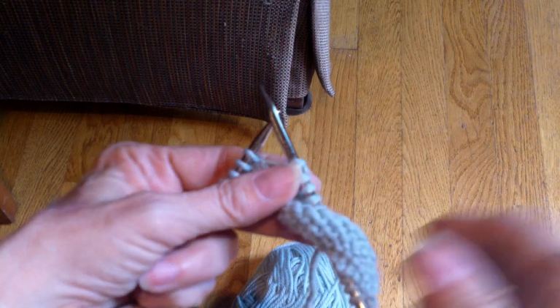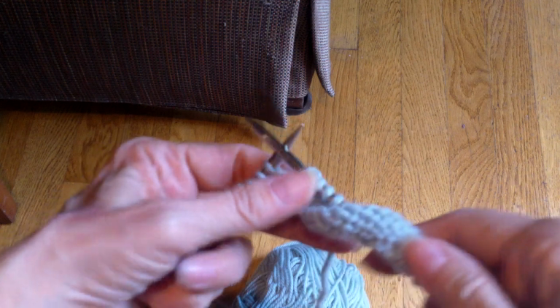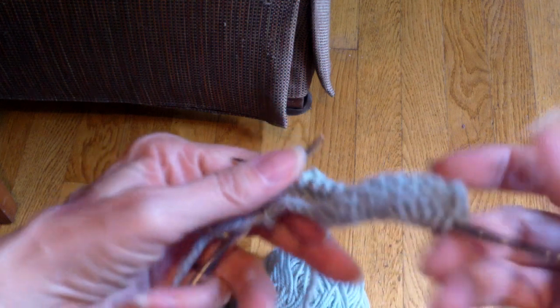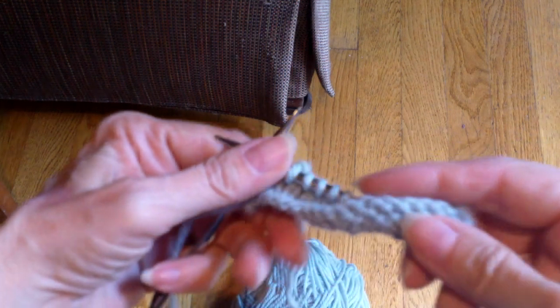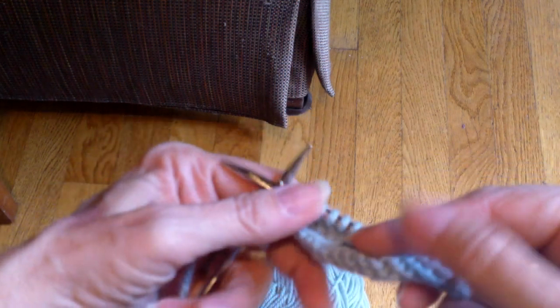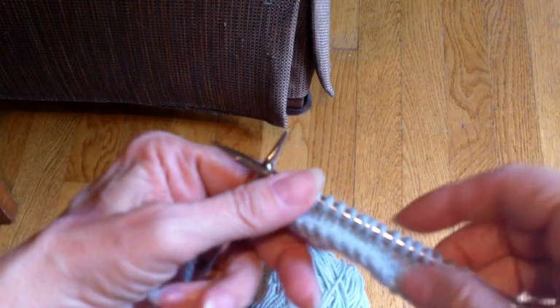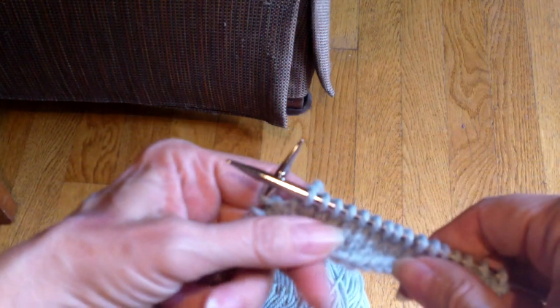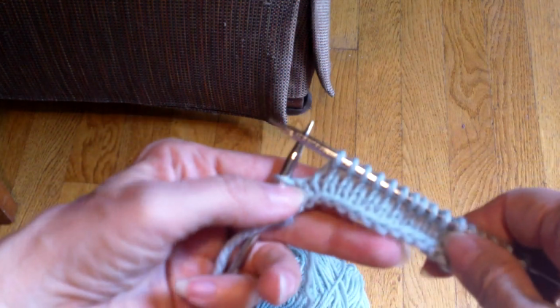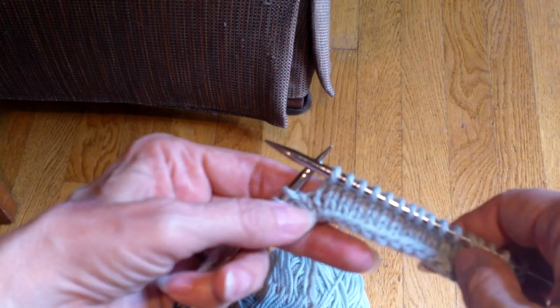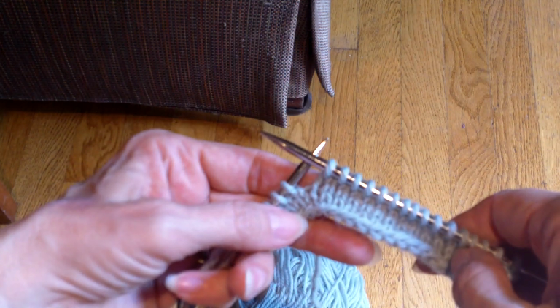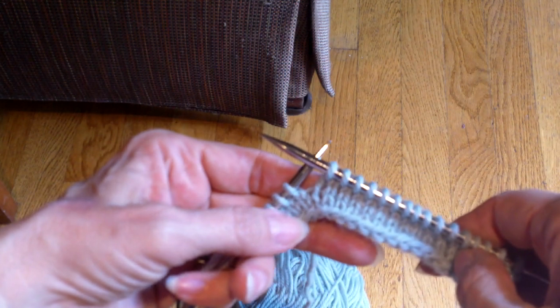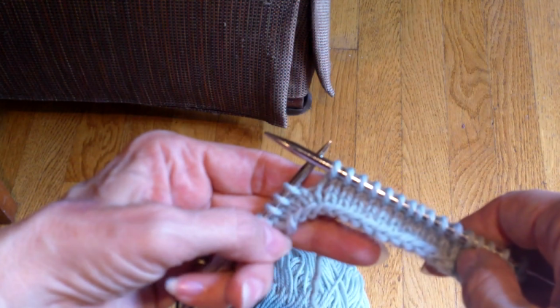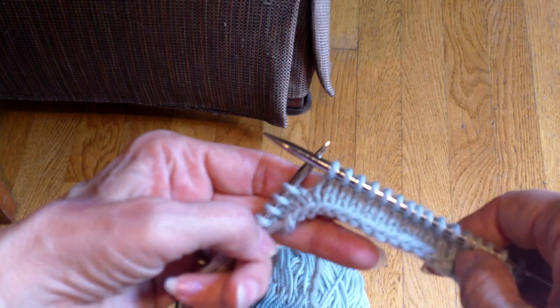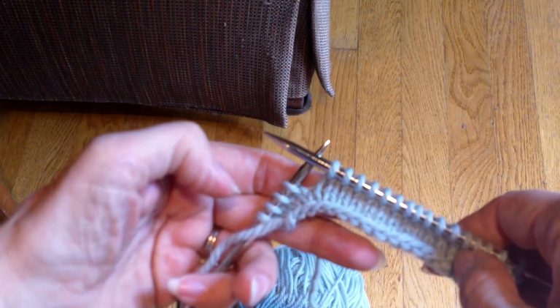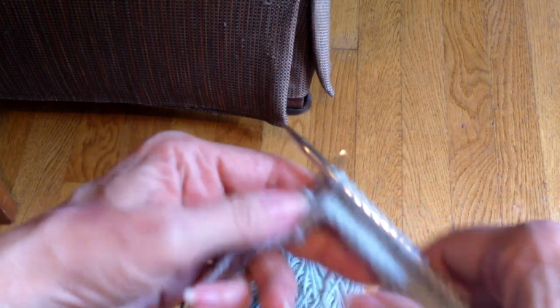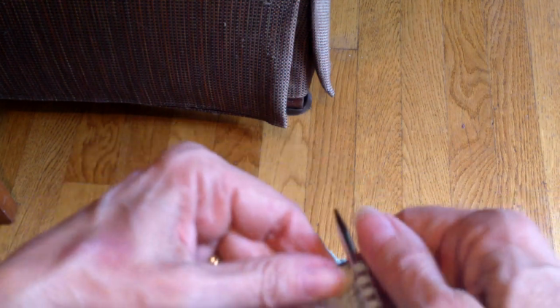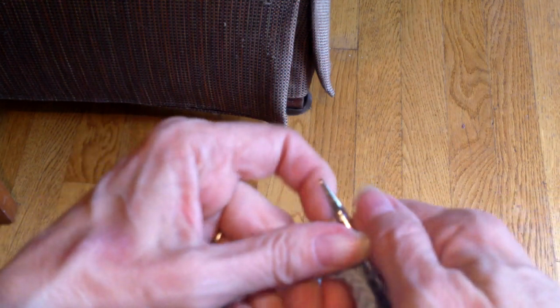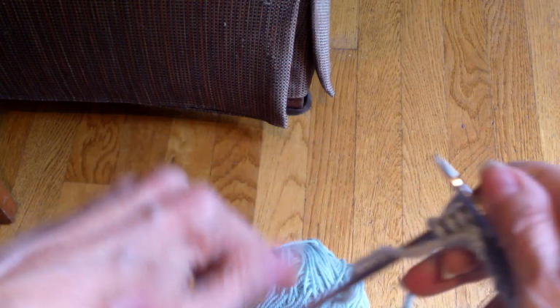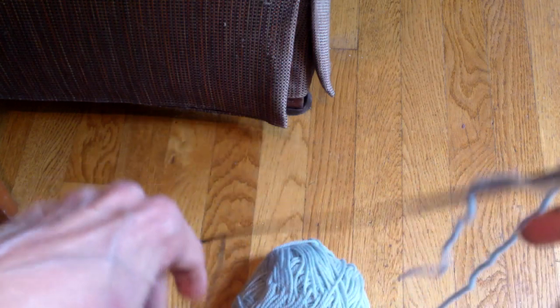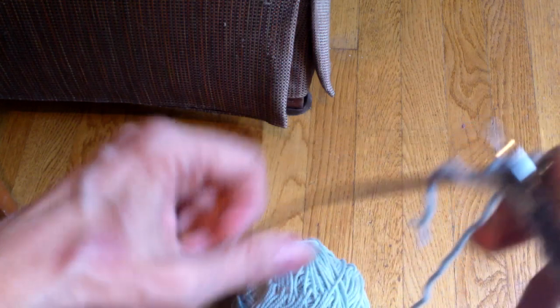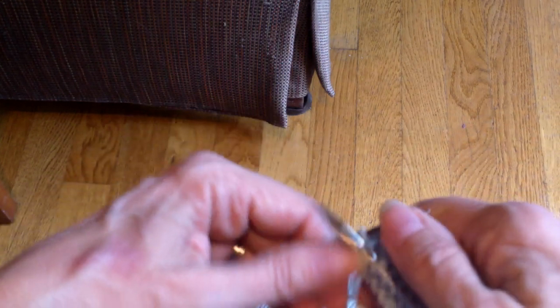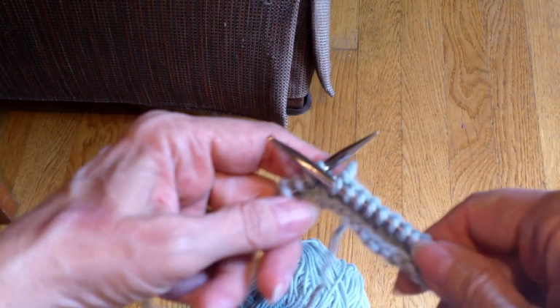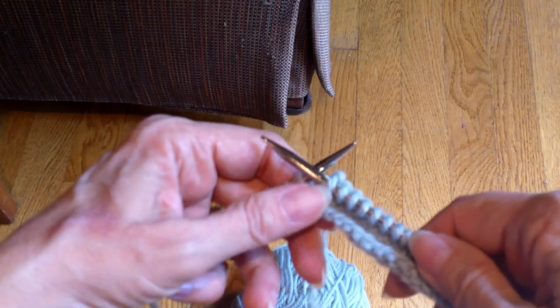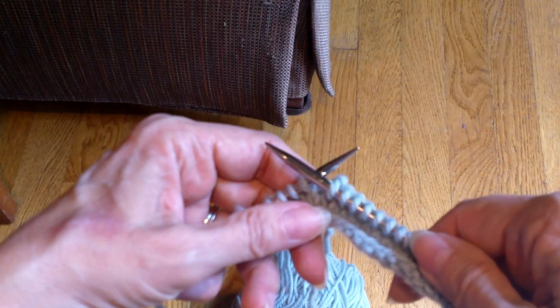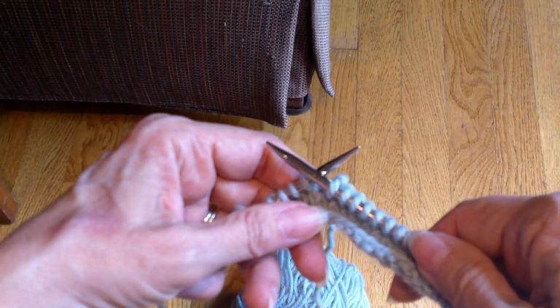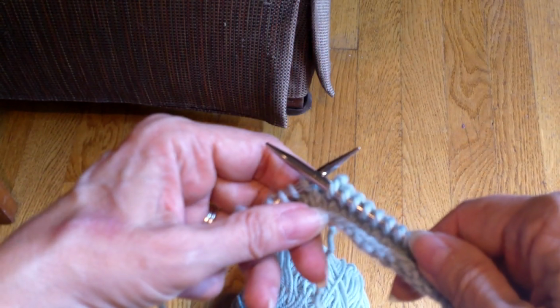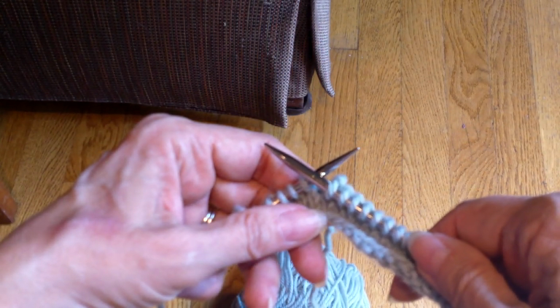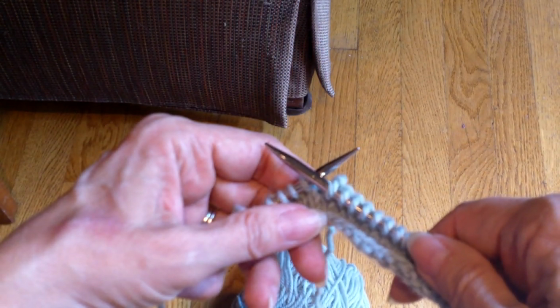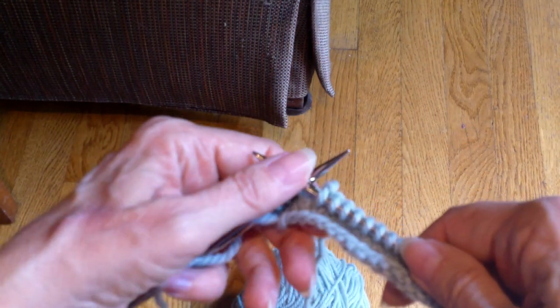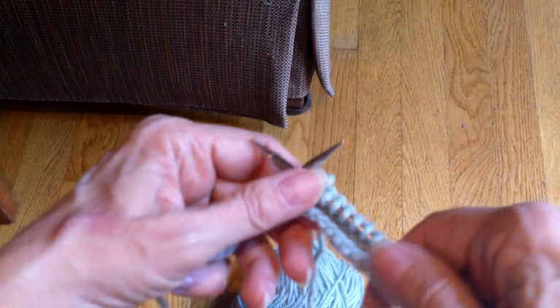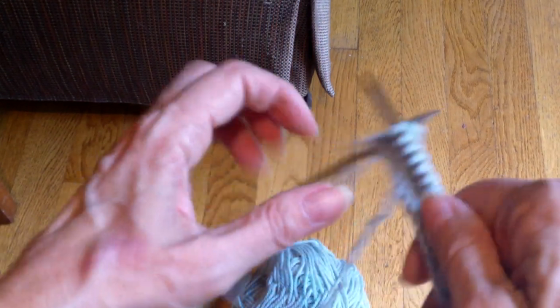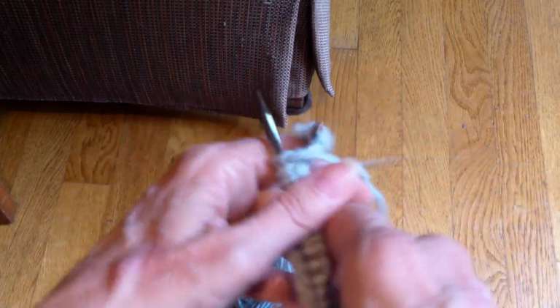The tip for this week is another way to do short rows. These are German short rows and they're currently my favorite, because I like the way the back looks.